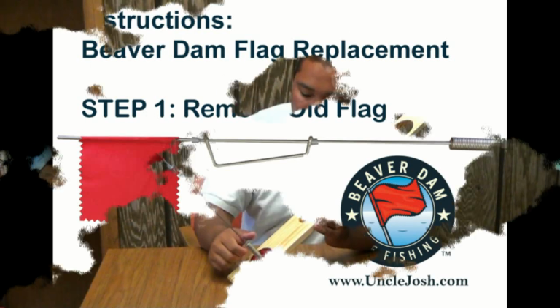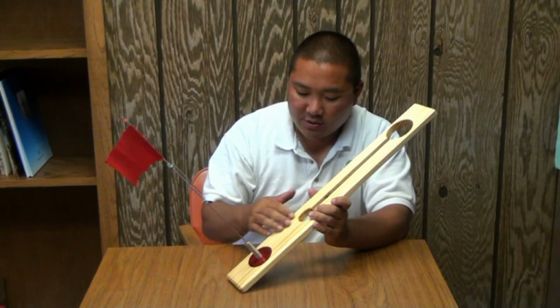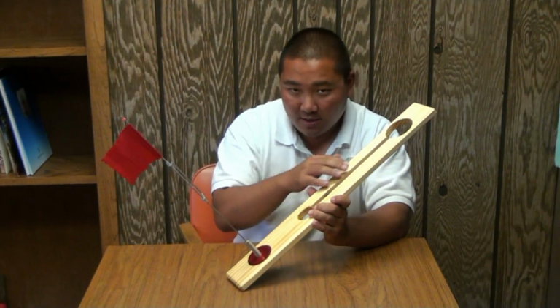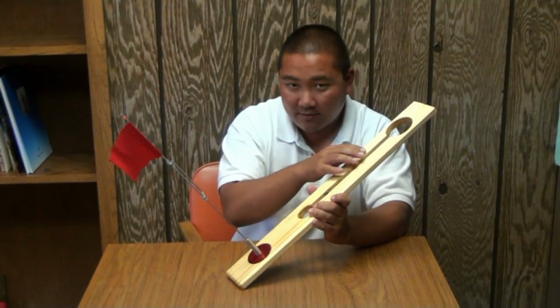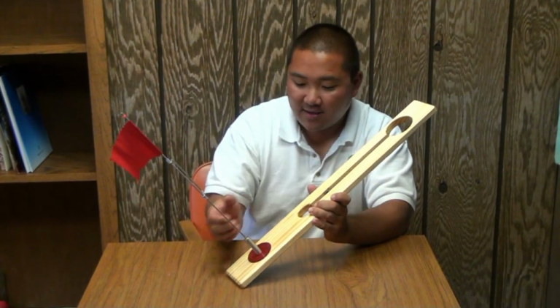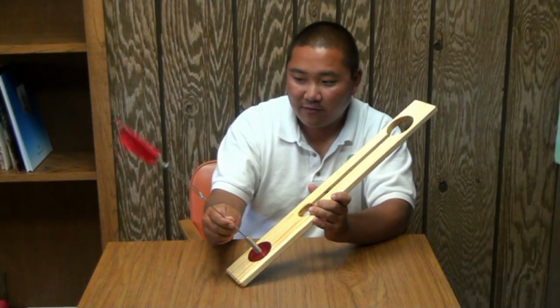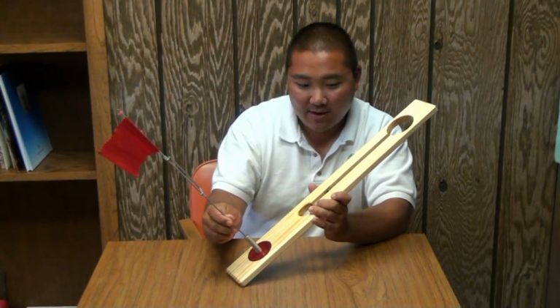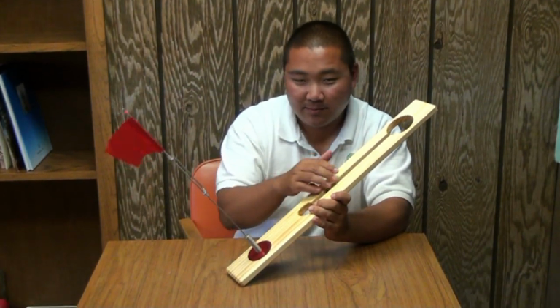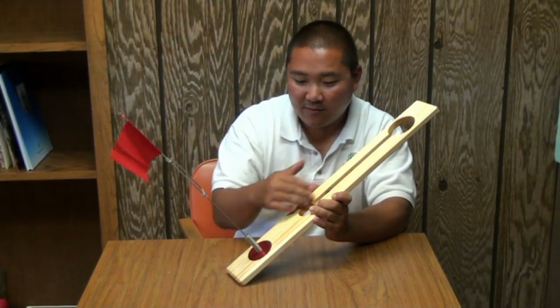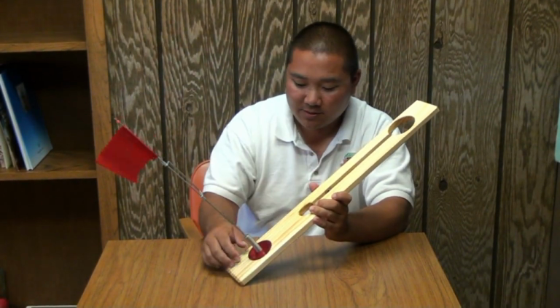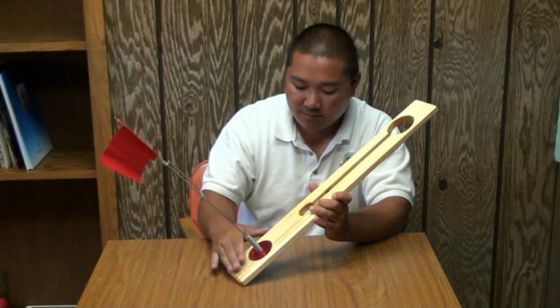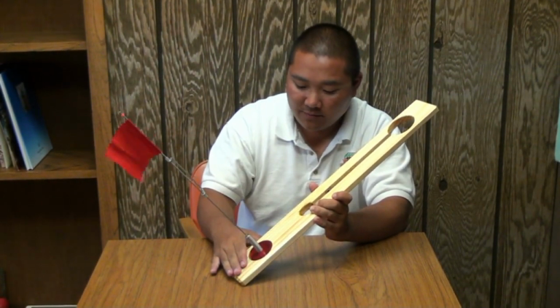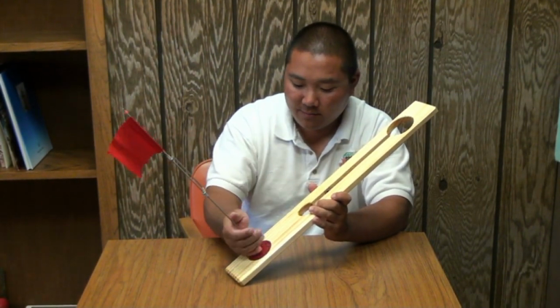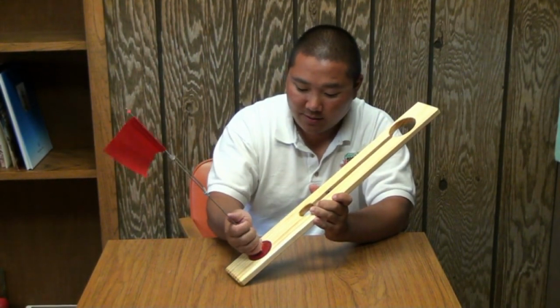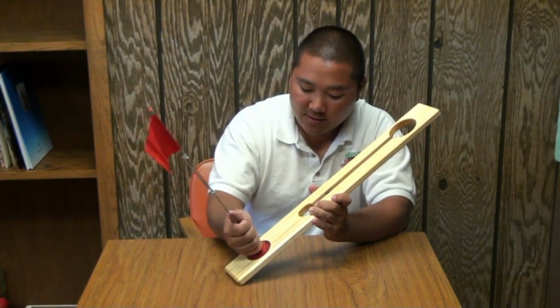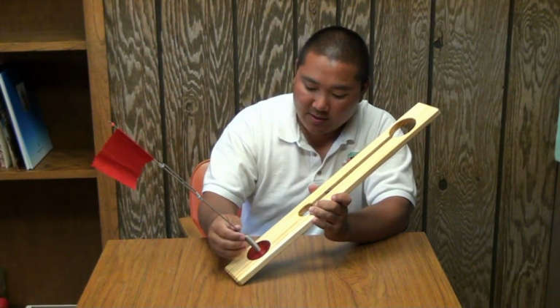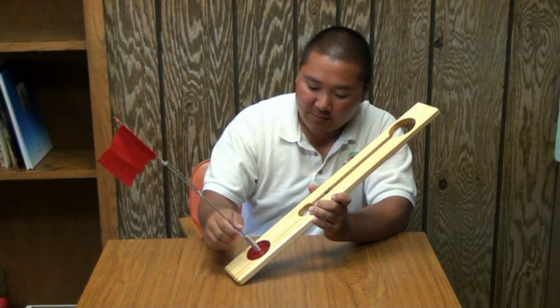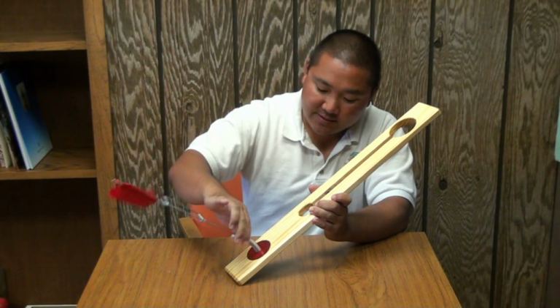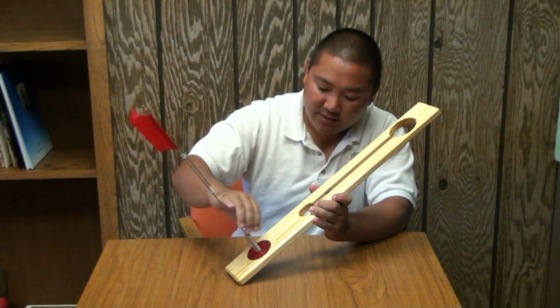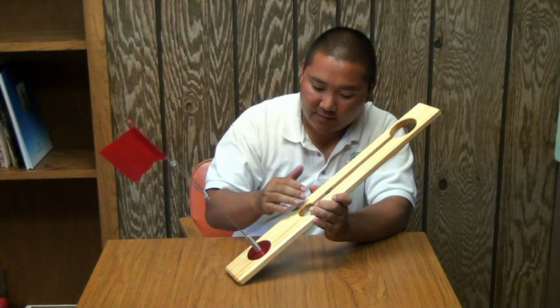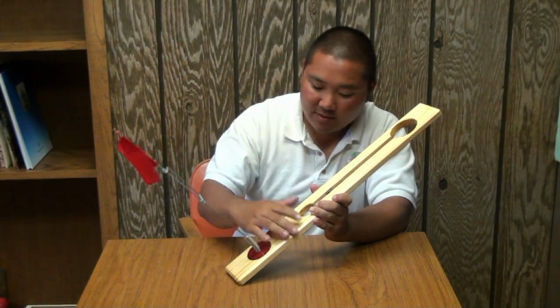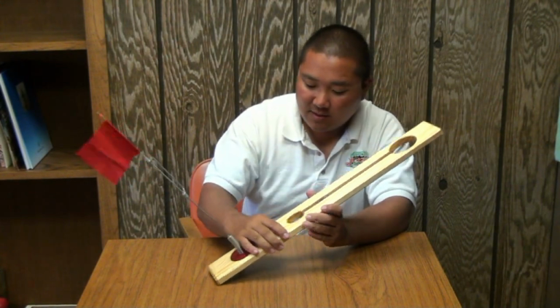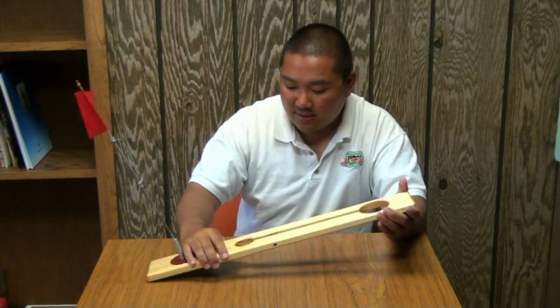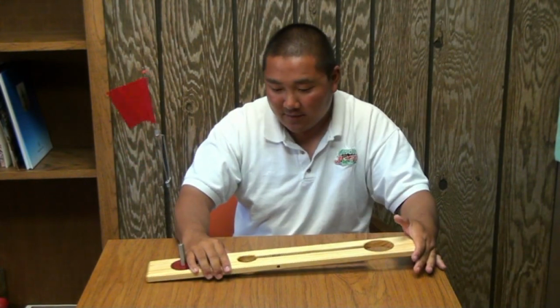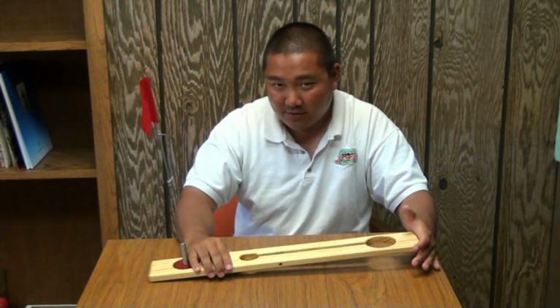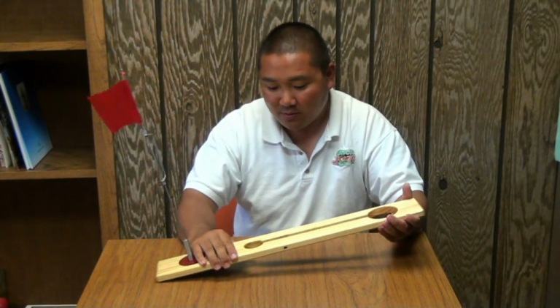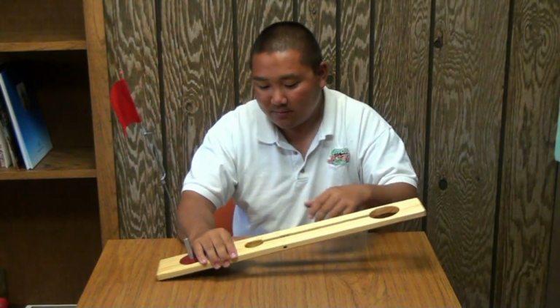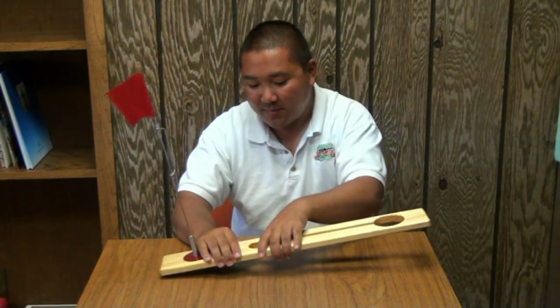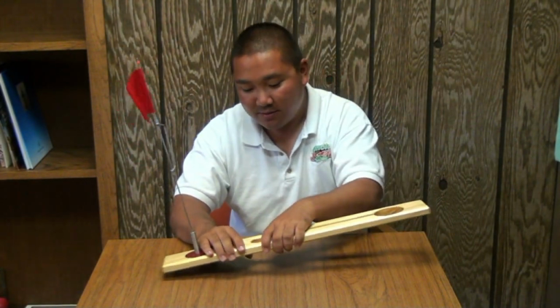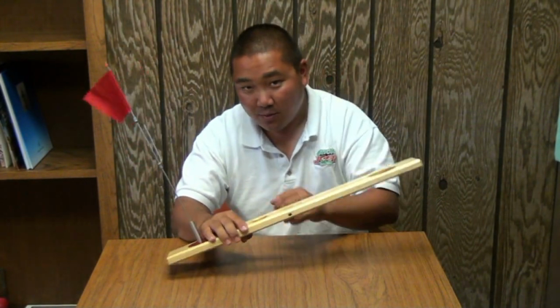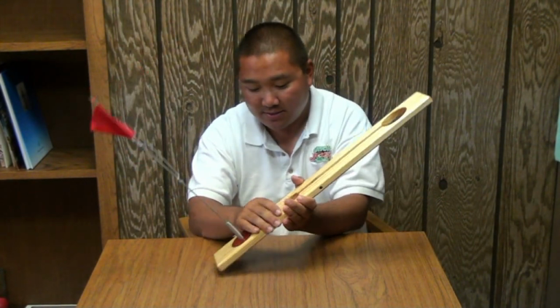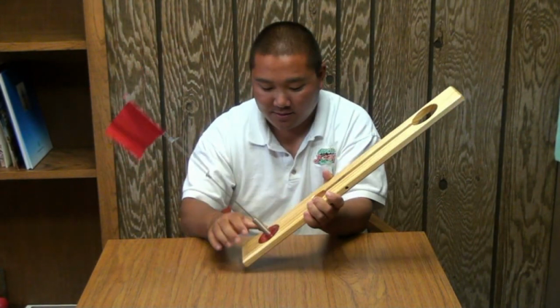We're going to show you how to take your flag rod assembly off the original beaver dam board. You're basically going to either lay it on a flat surface or hold it — just make sure that the board is nice and secure.